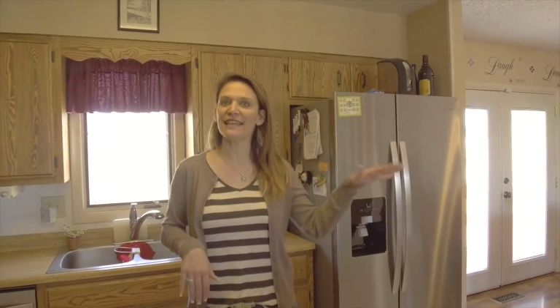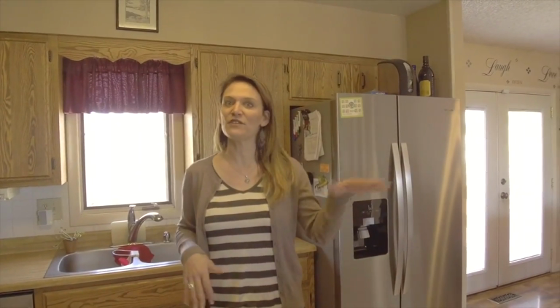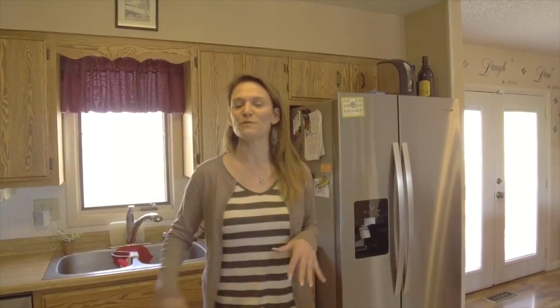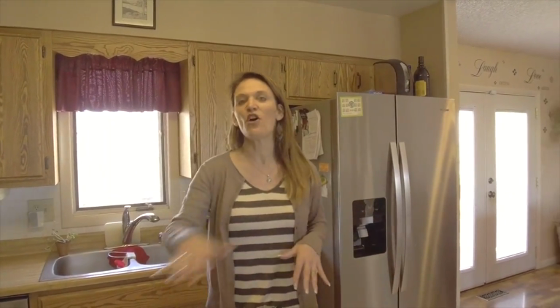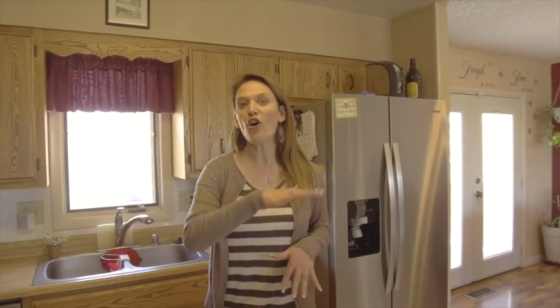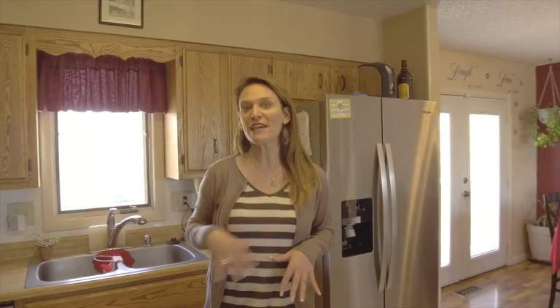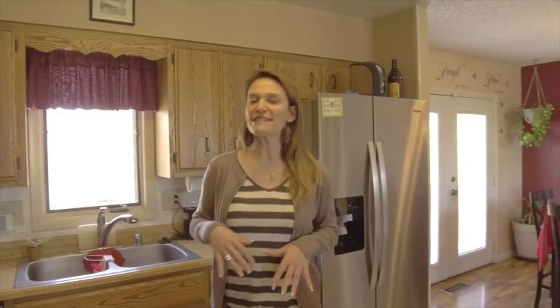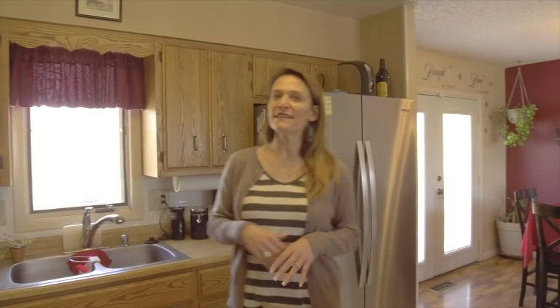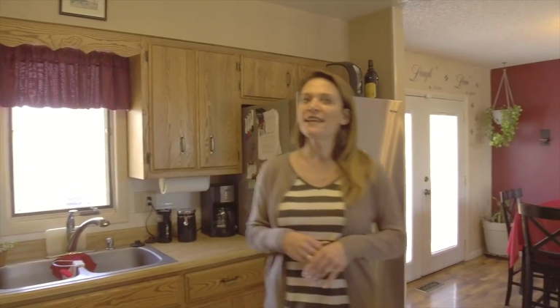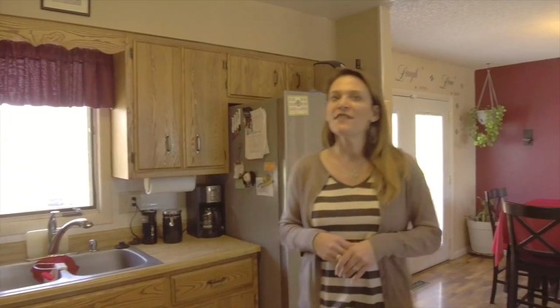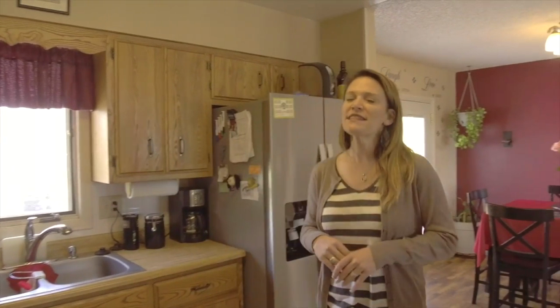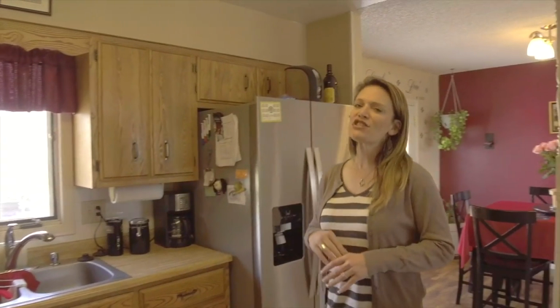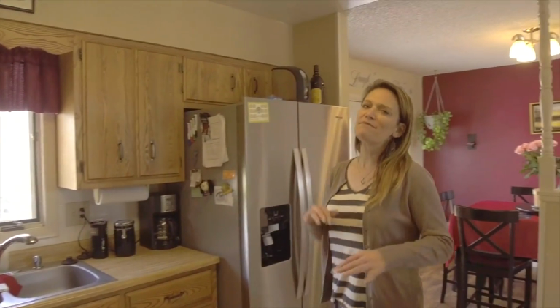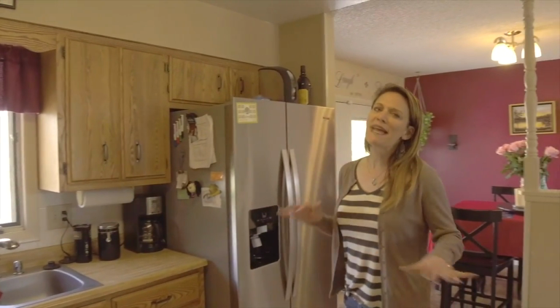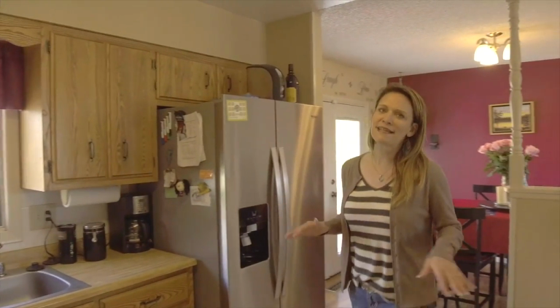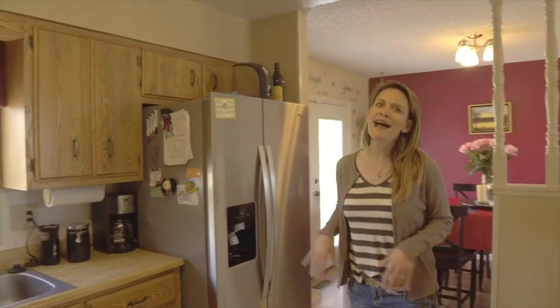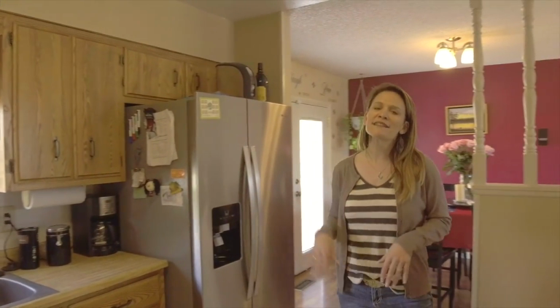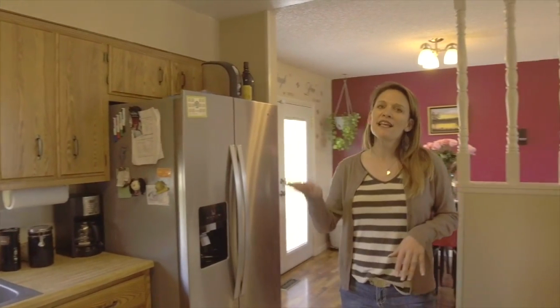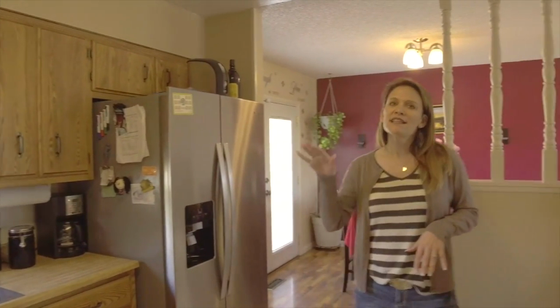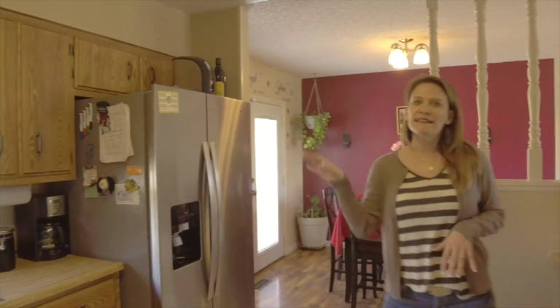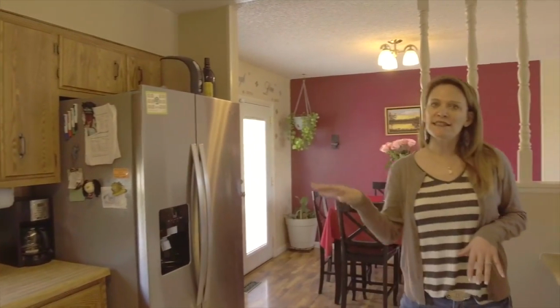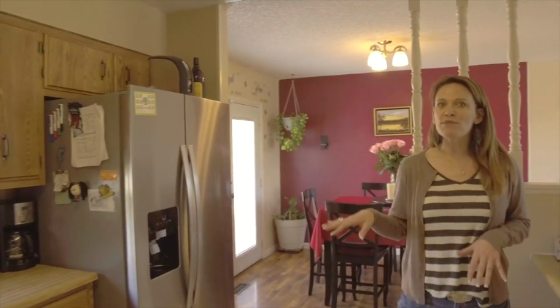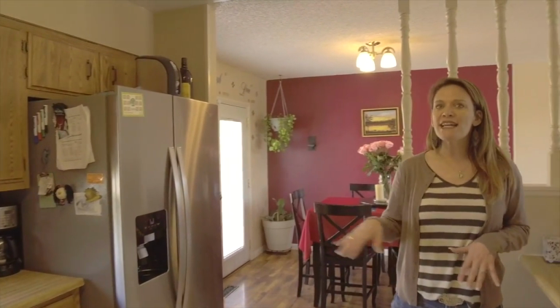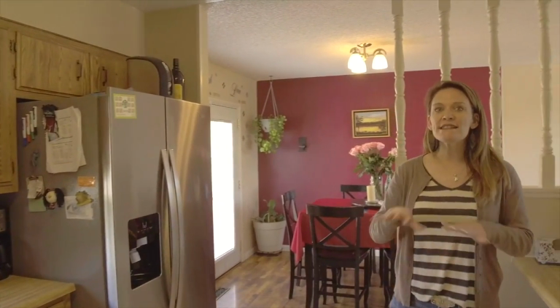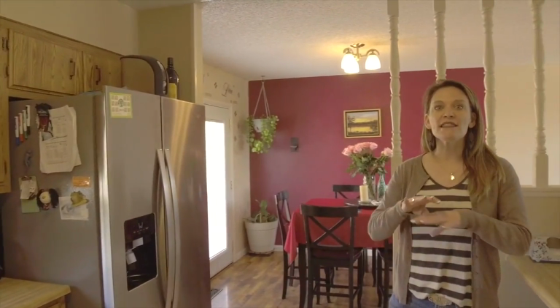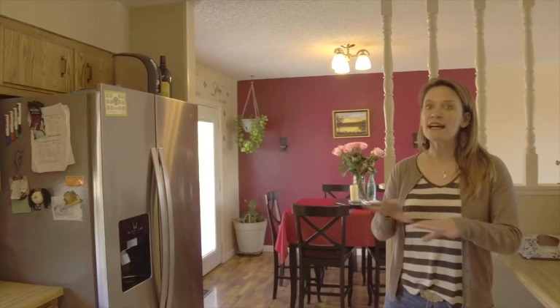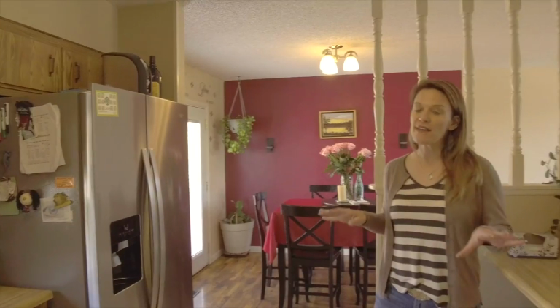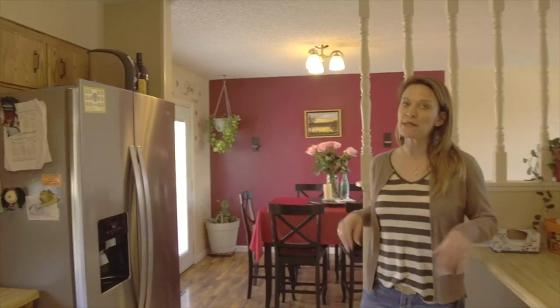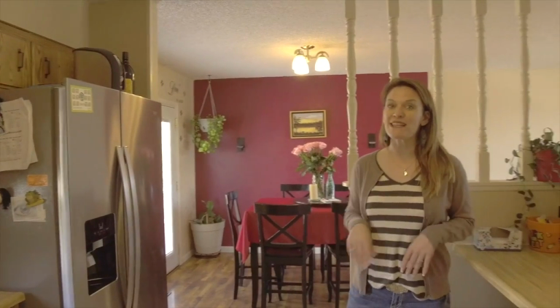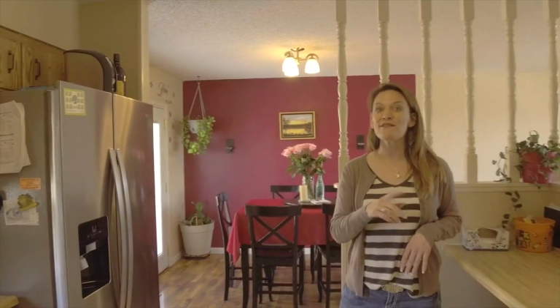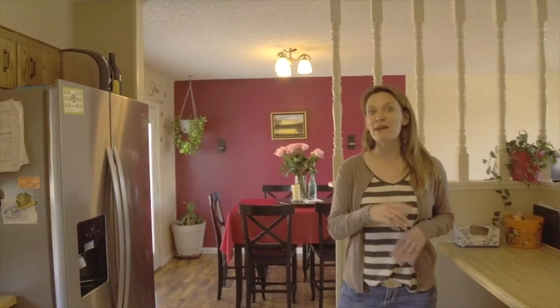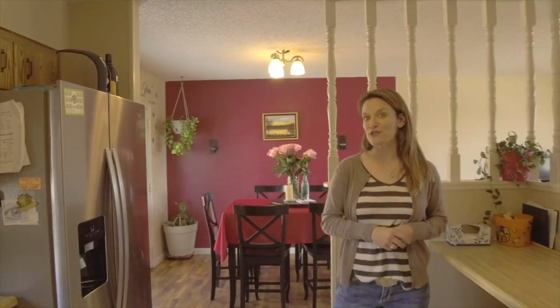This kitchen is amazing. It has stainless steel appliances, lots of cabinet space, and even a pantry.